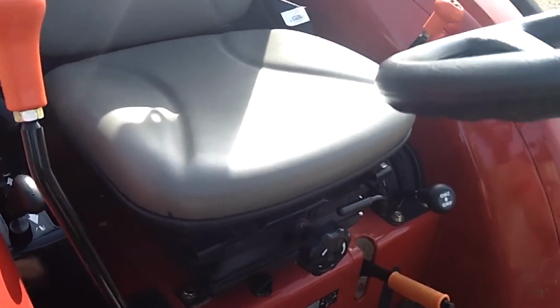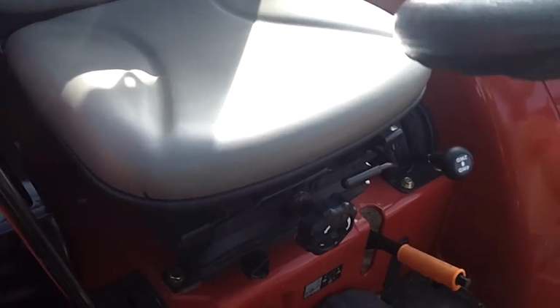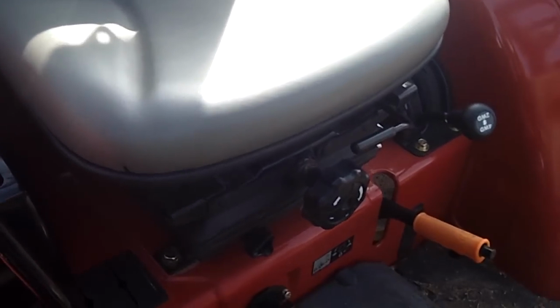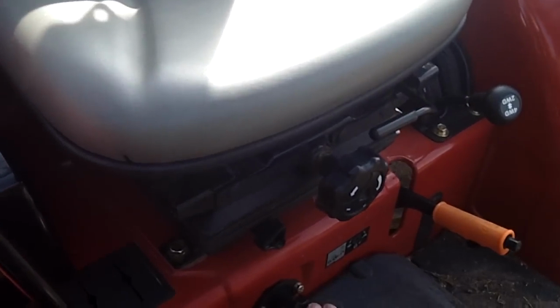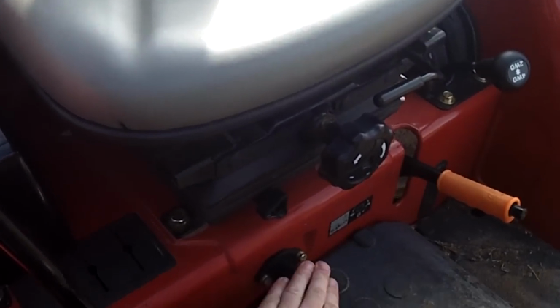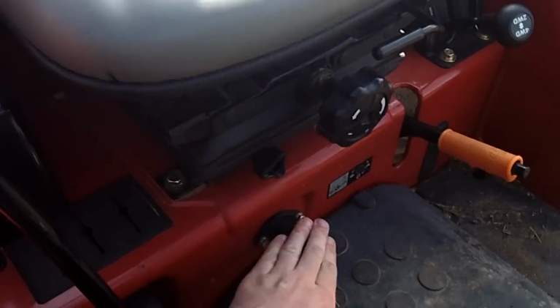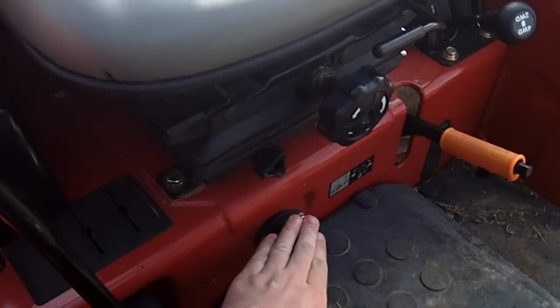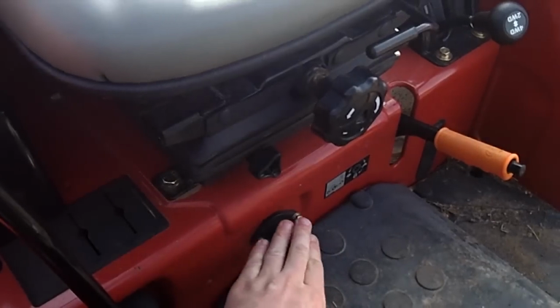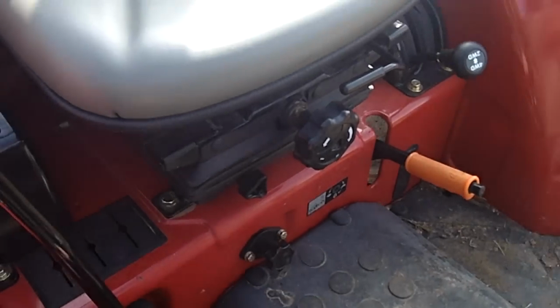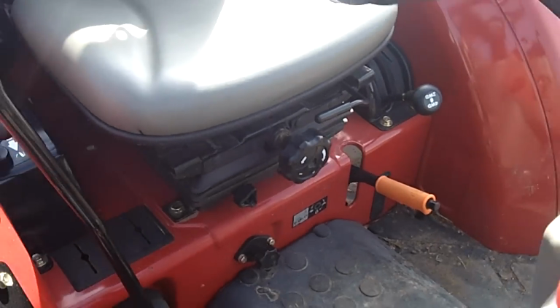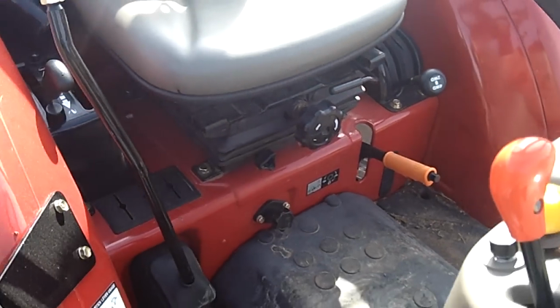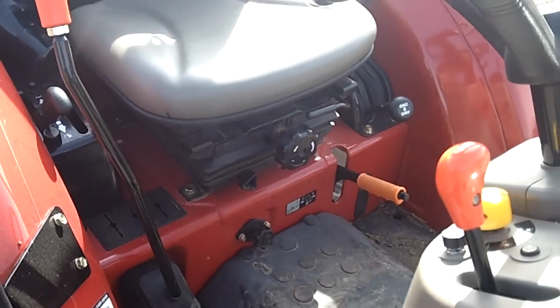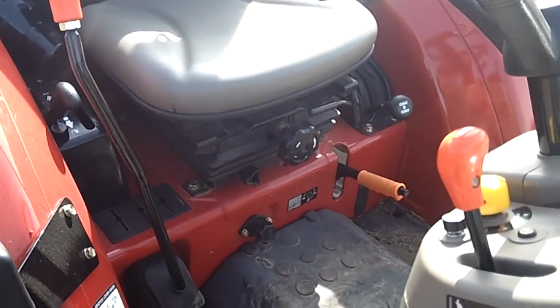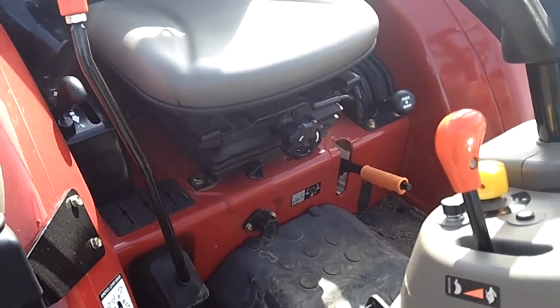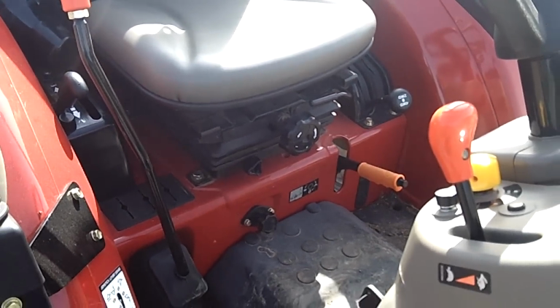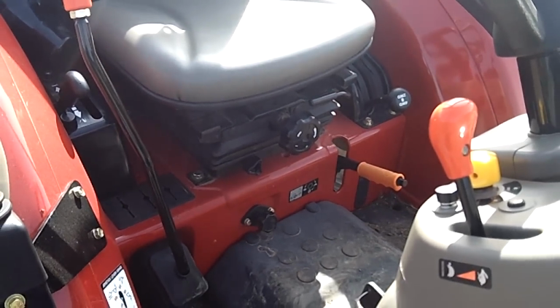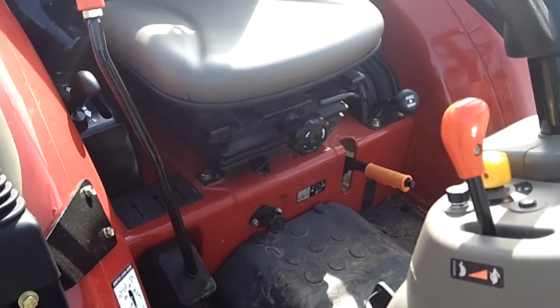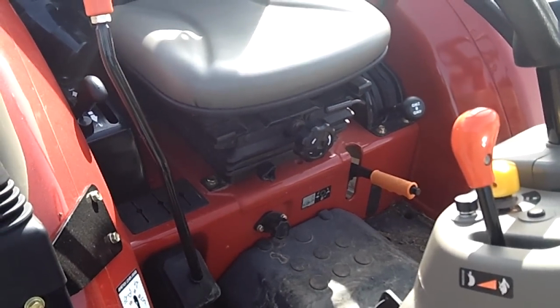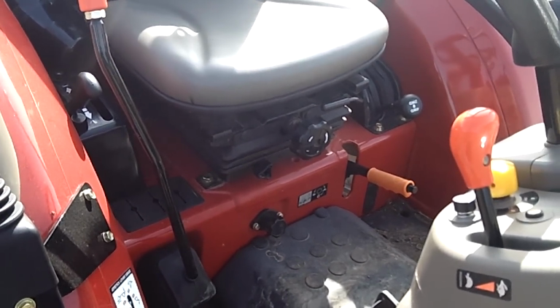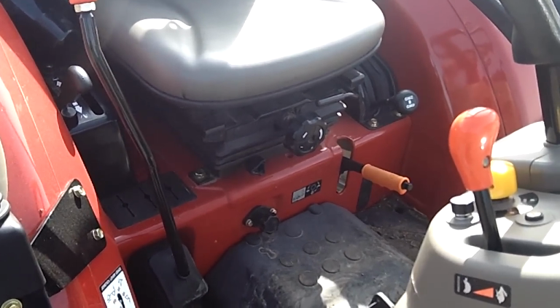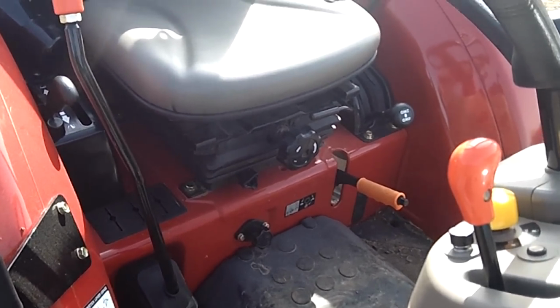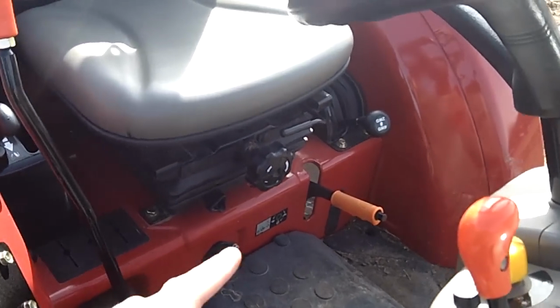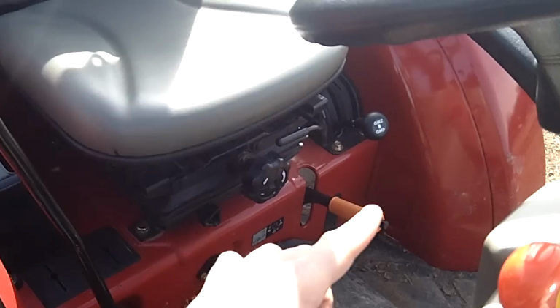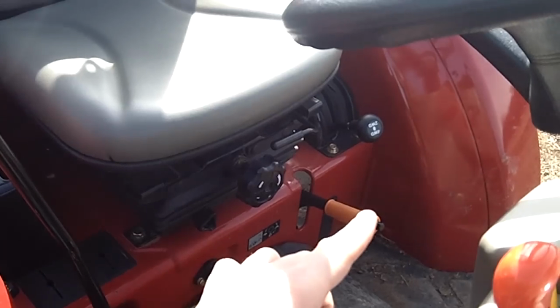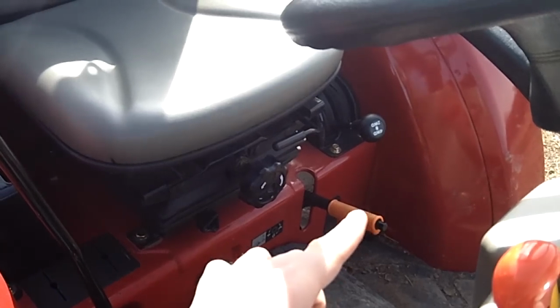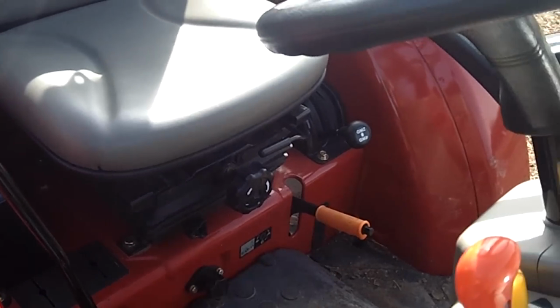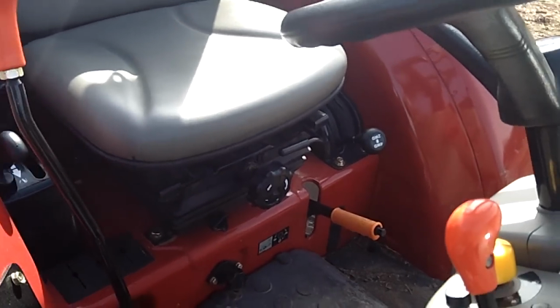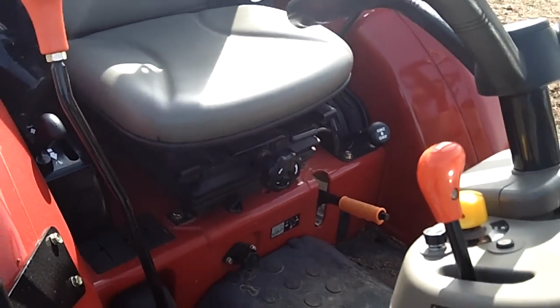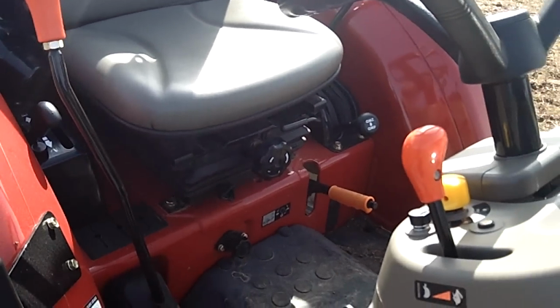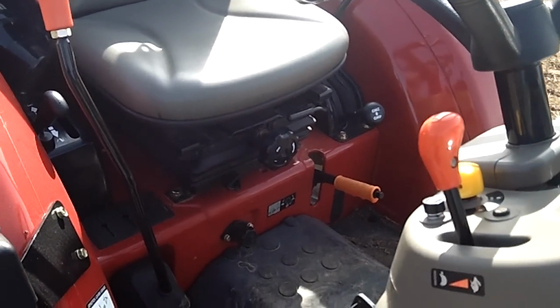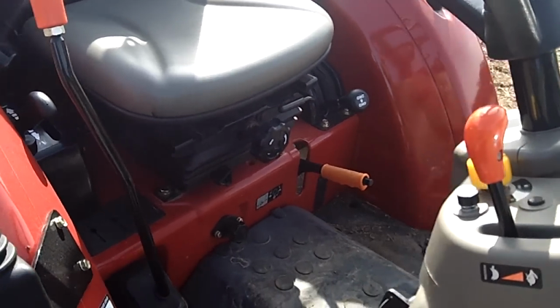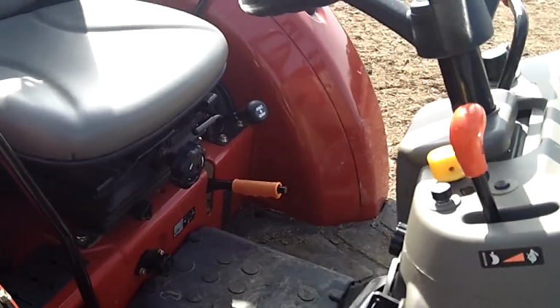Included with this tractor, right where my hand is, that is your rate of drop. You can also lock the 3-point hitch so it will not lower. We can also see the park brake right here.